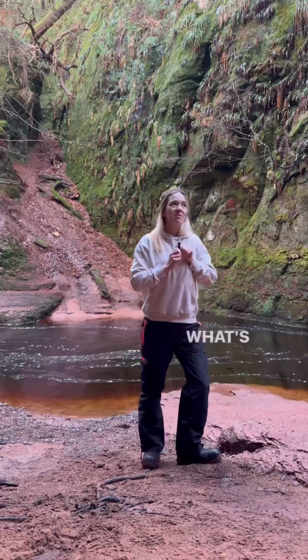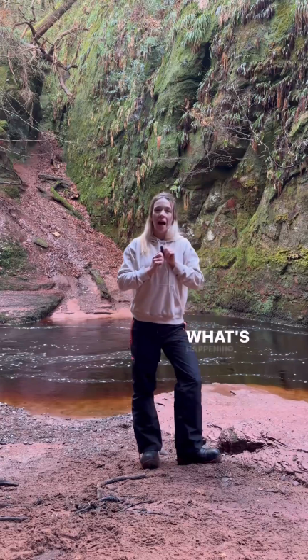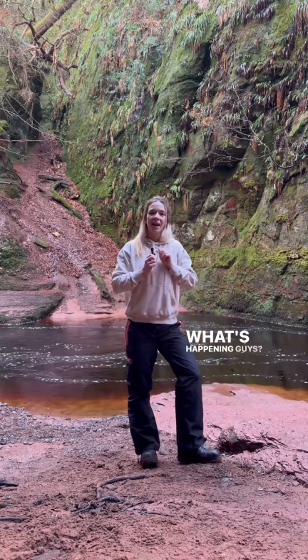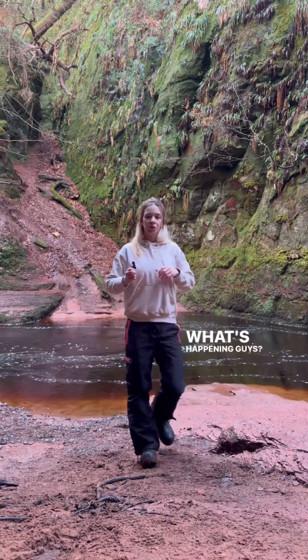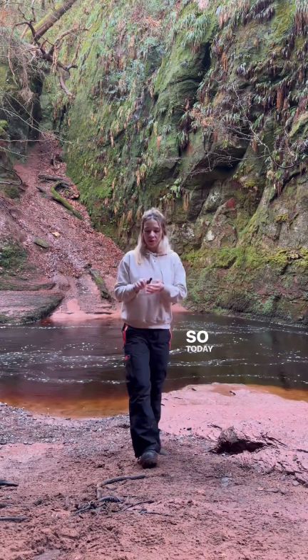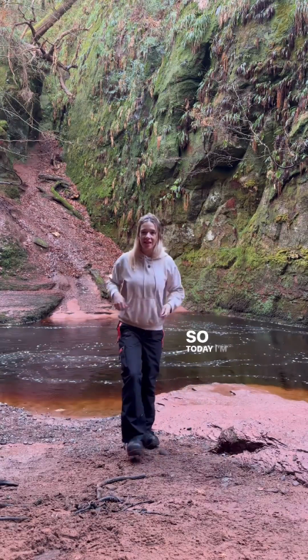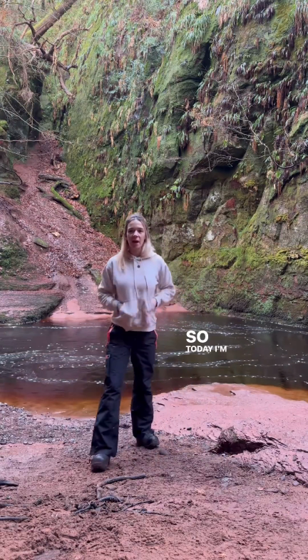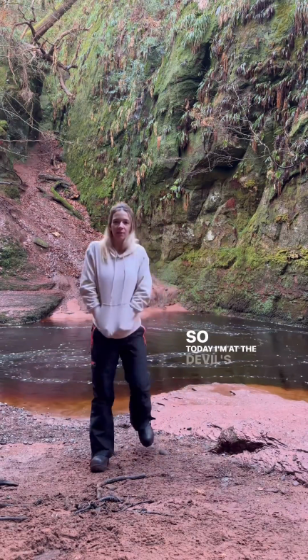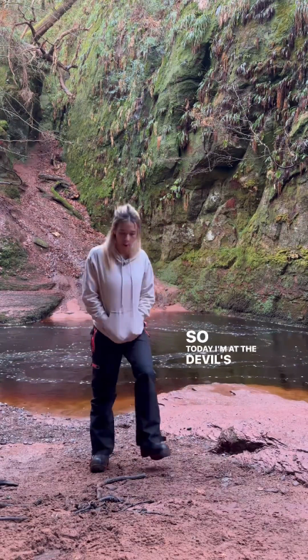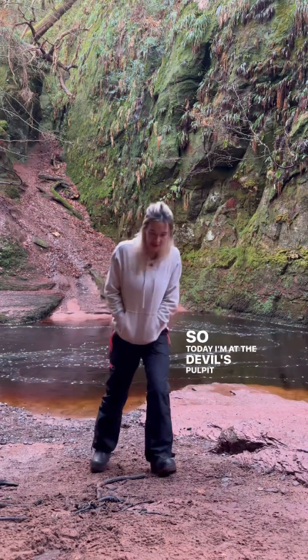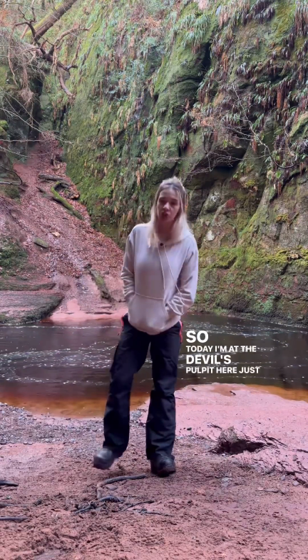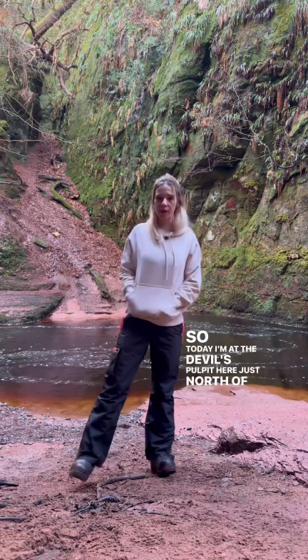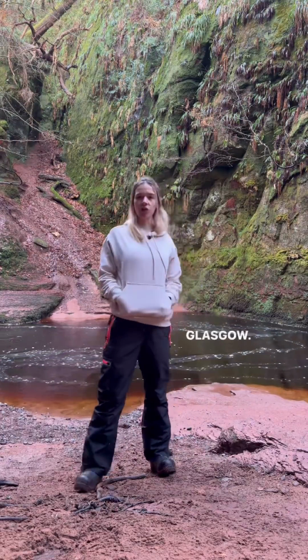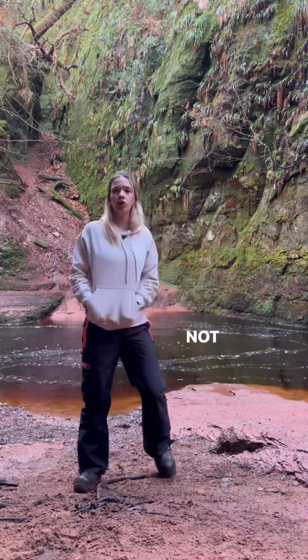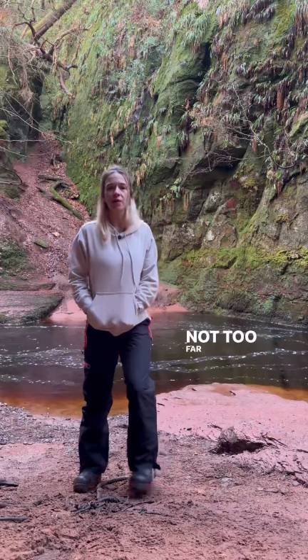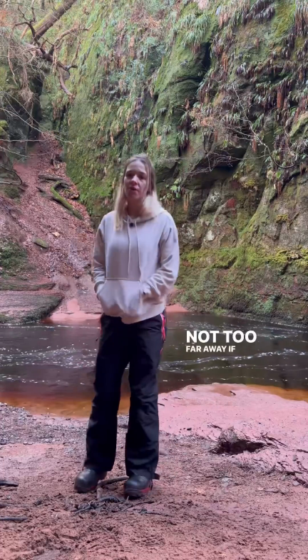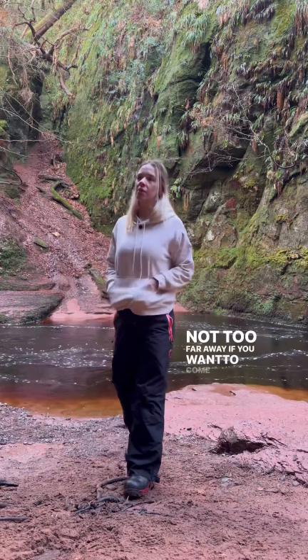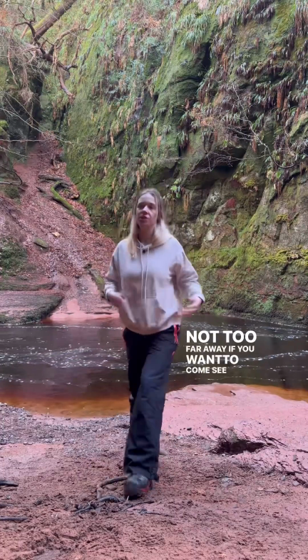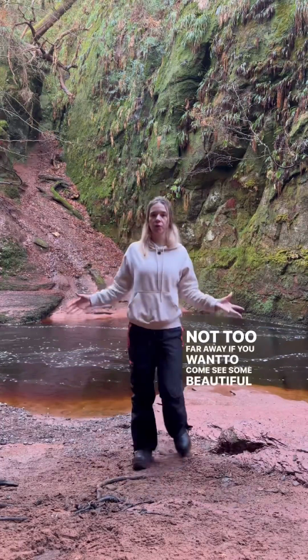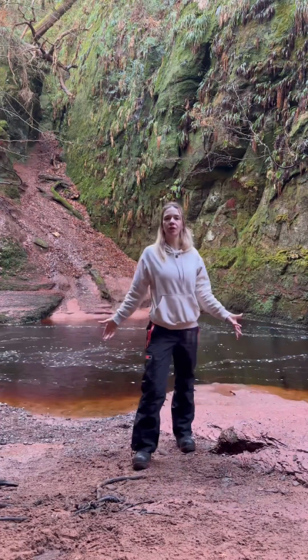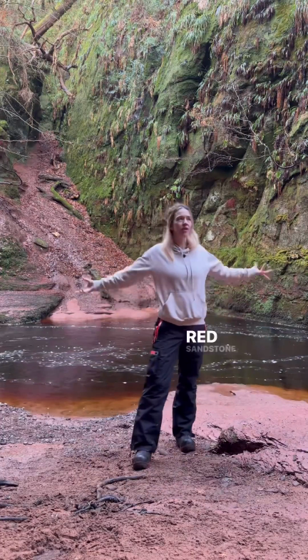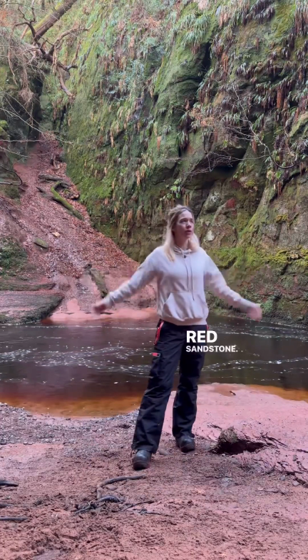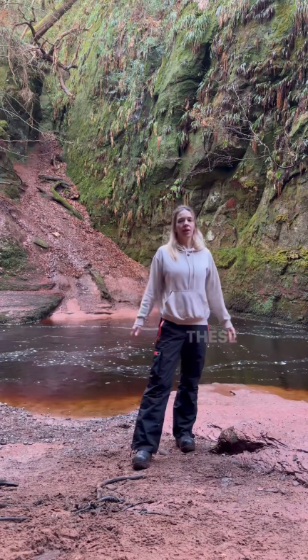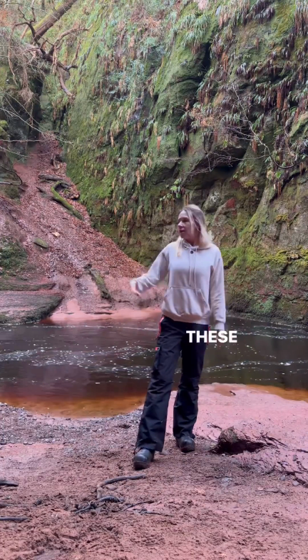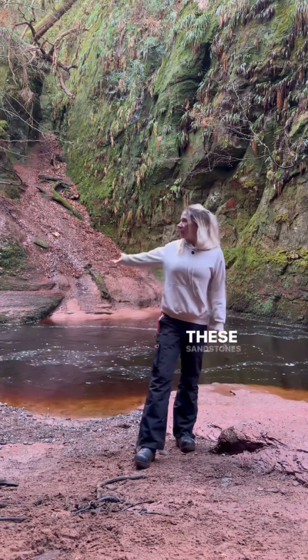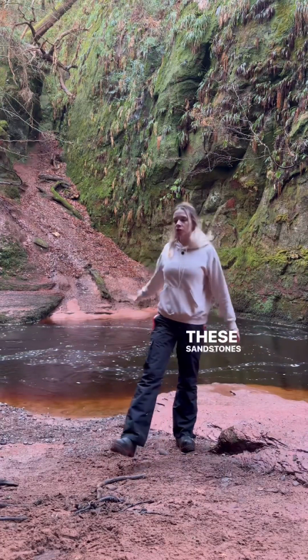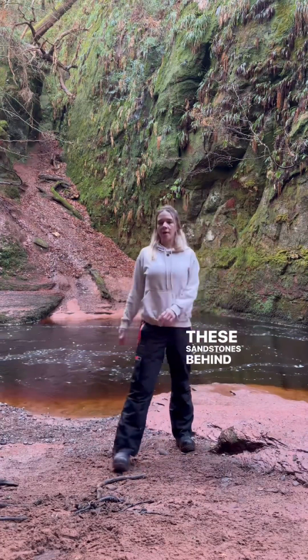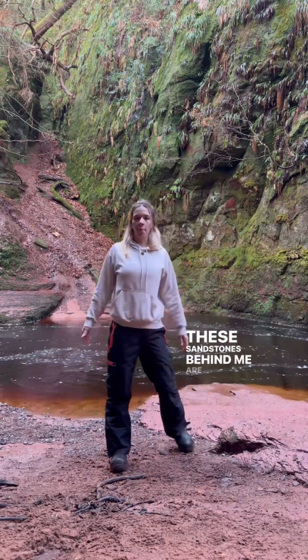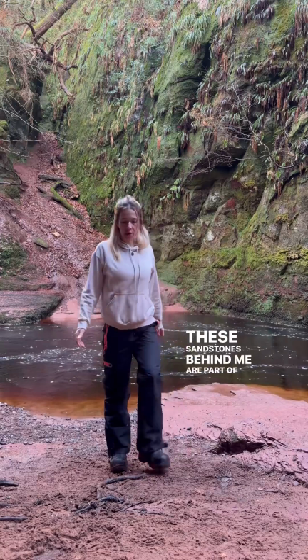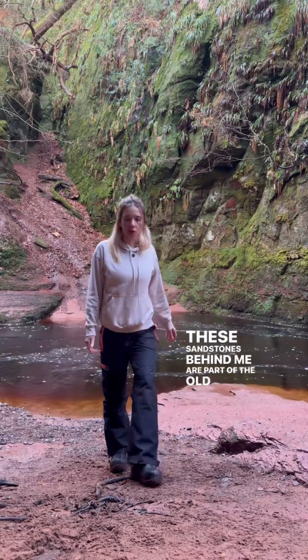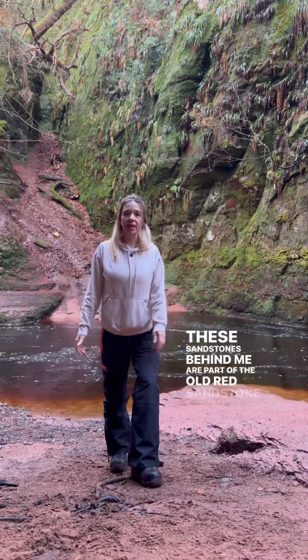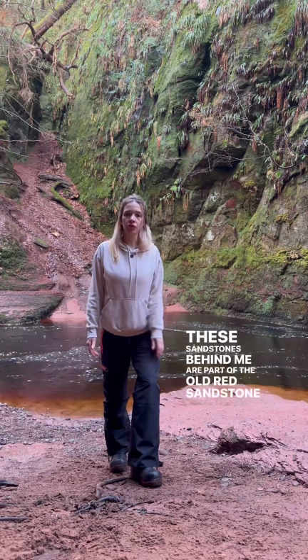Hi, what's happening guys. Today I'm at the Dental Sulphic here, just north of Glasgow — not too far away if you want to come see these beautiful old red sandstones. These sandstones behind me are part of the Old Red Sandstone group.